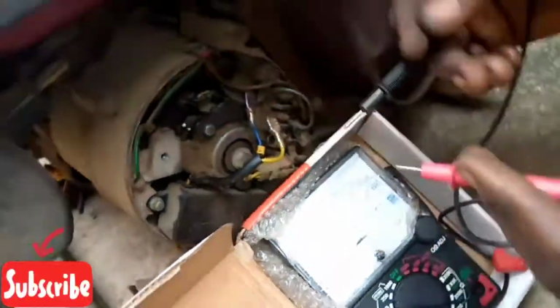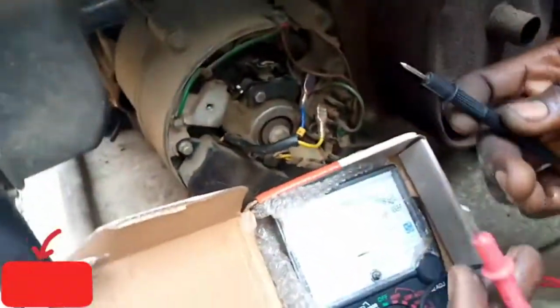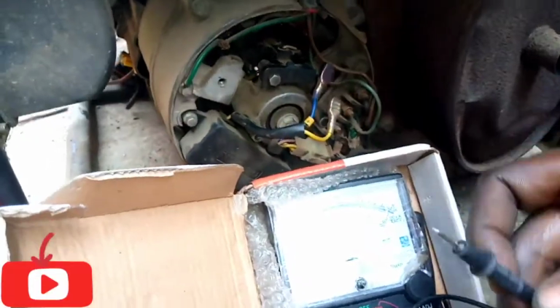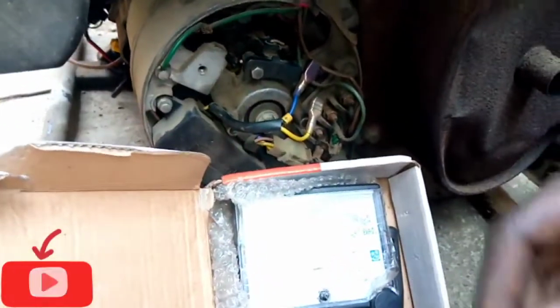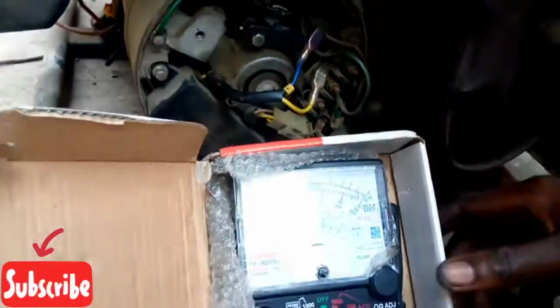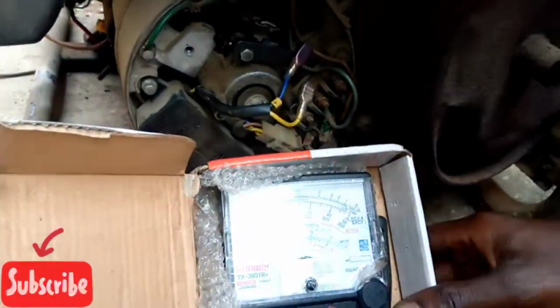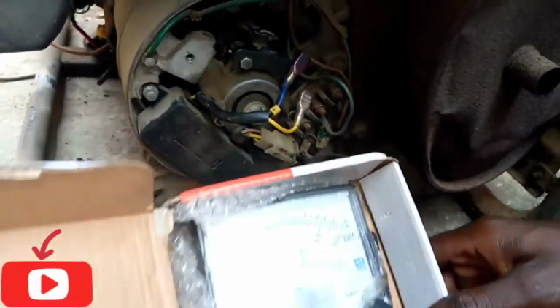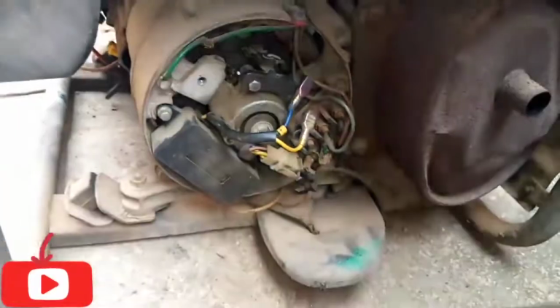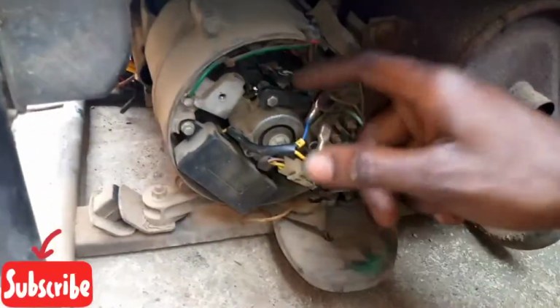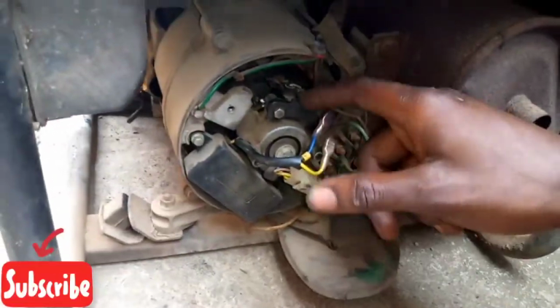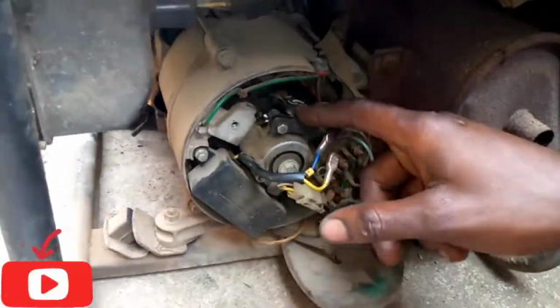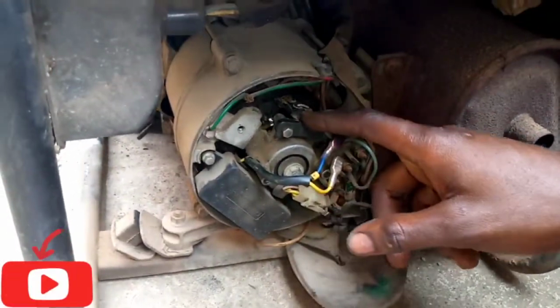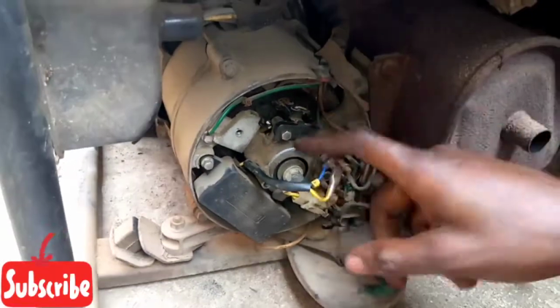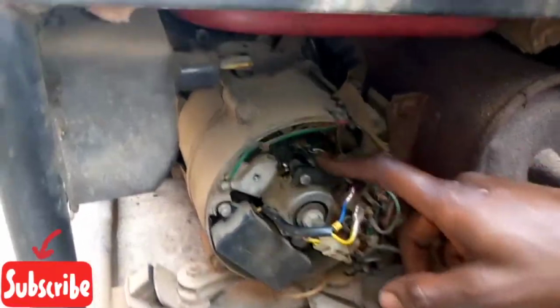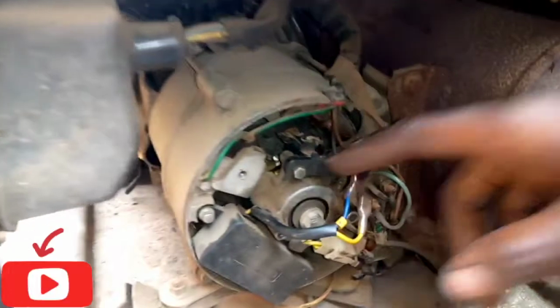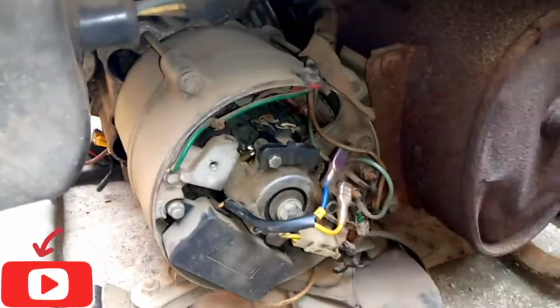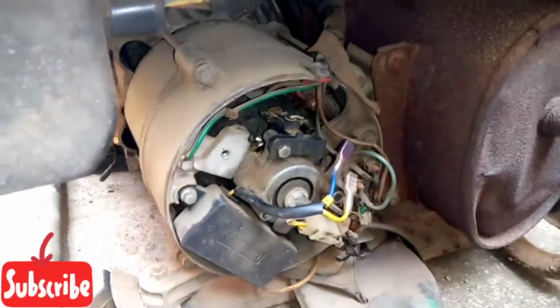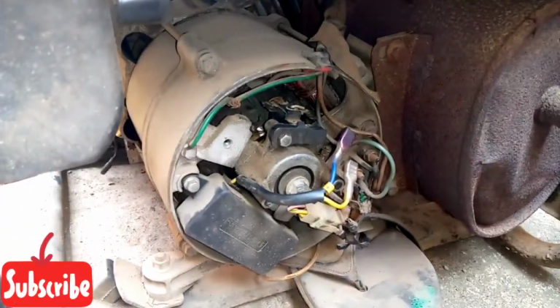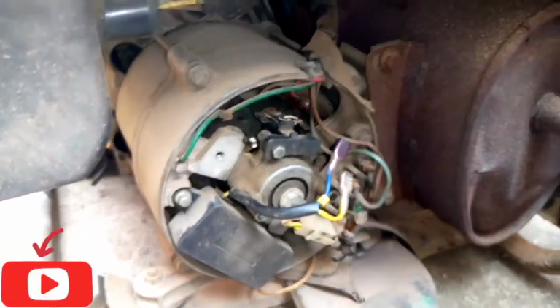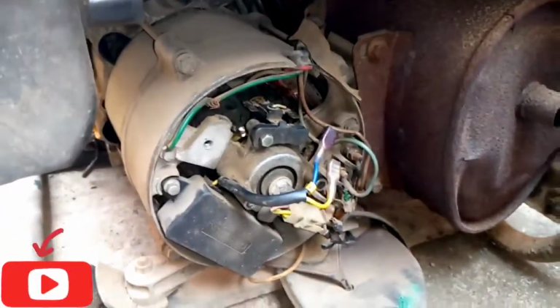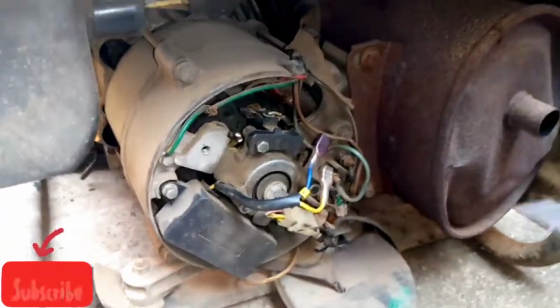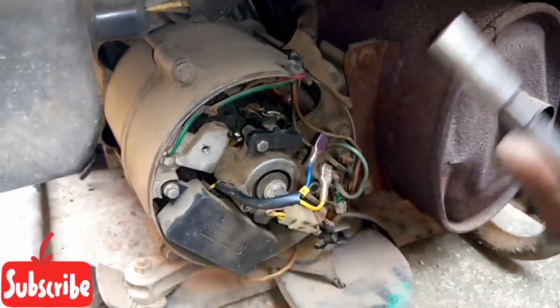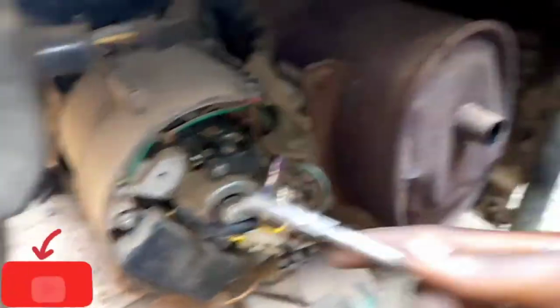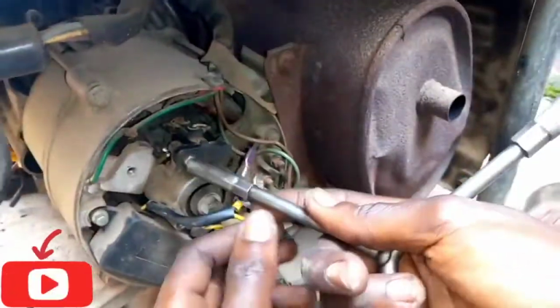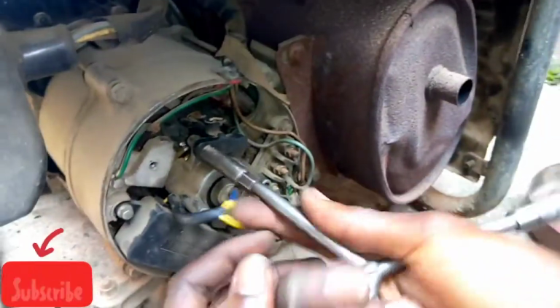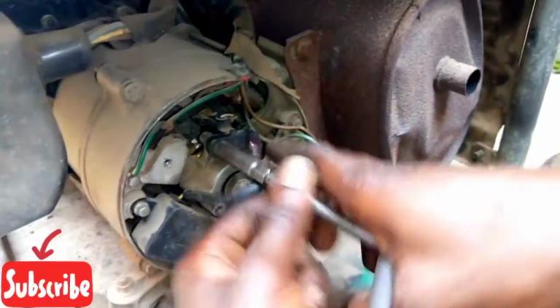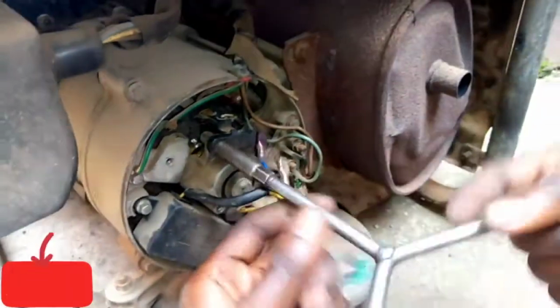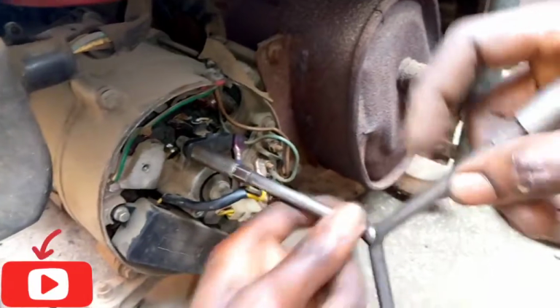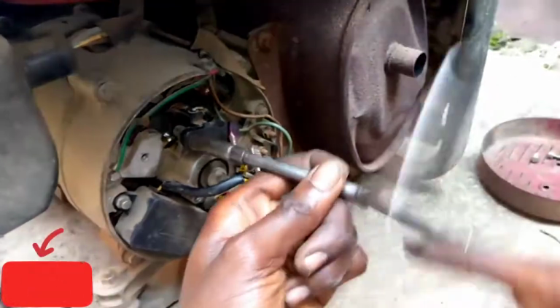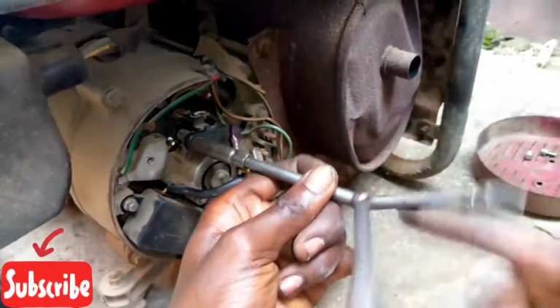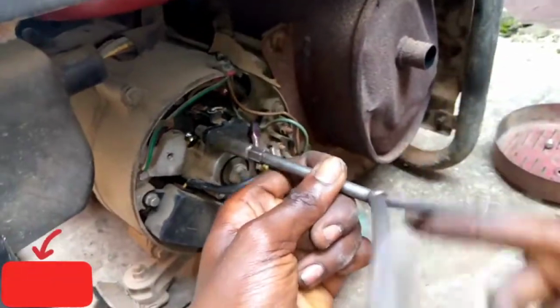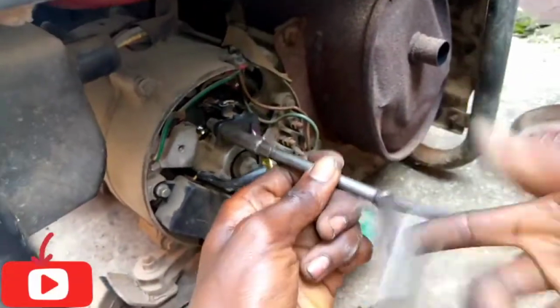So what could be the cause? We need to bring down this carbon brush. Make use of an 80 to remove it. You can see.